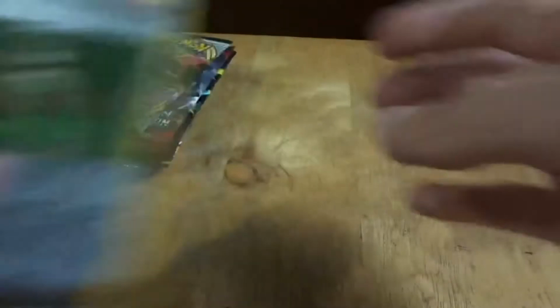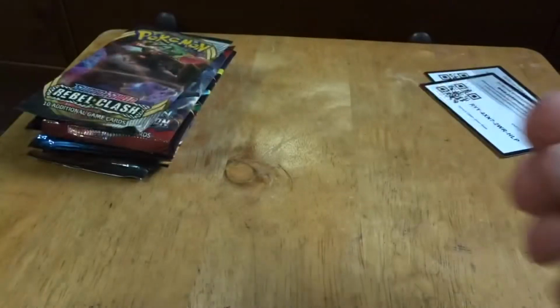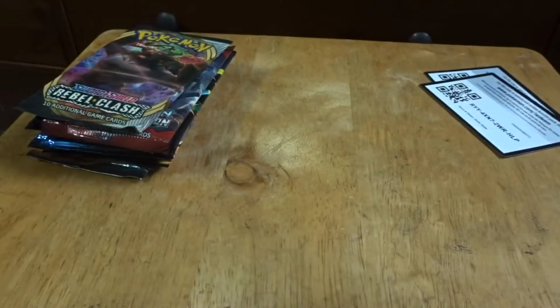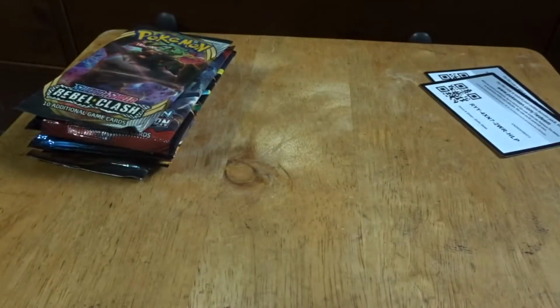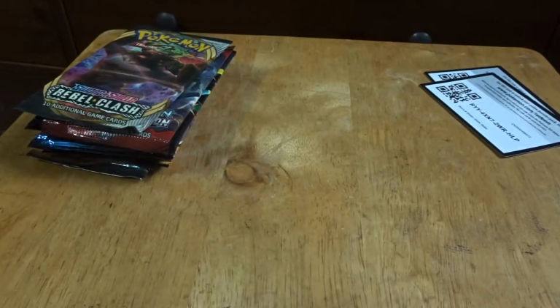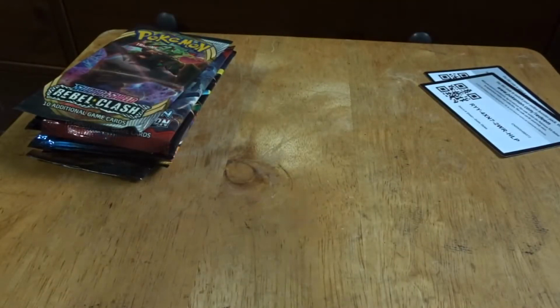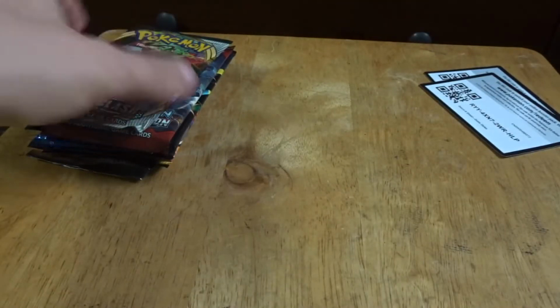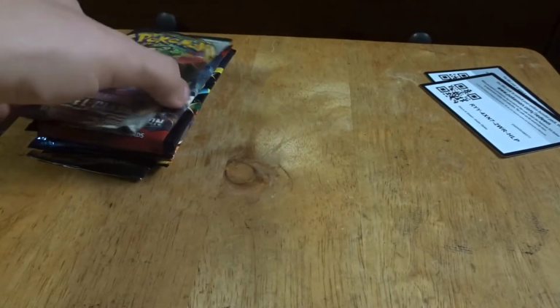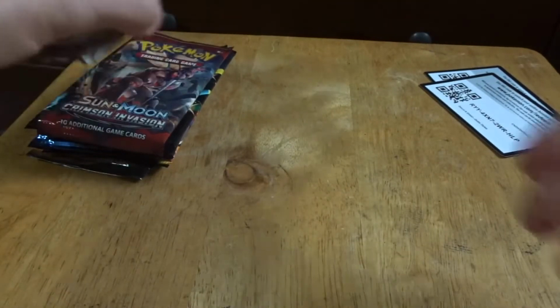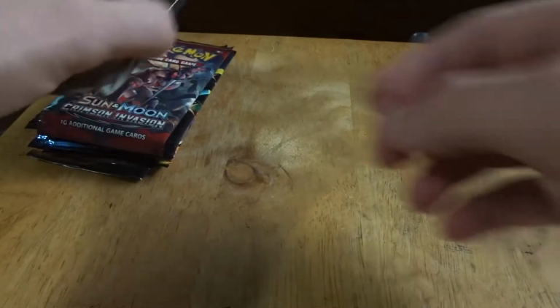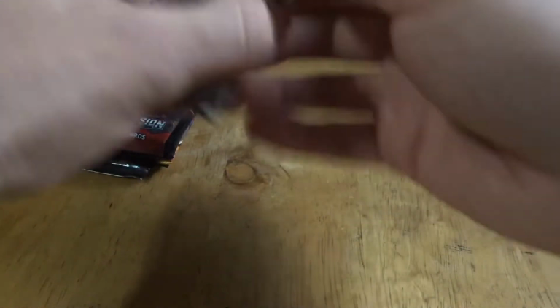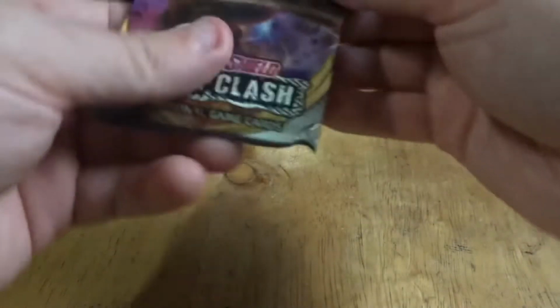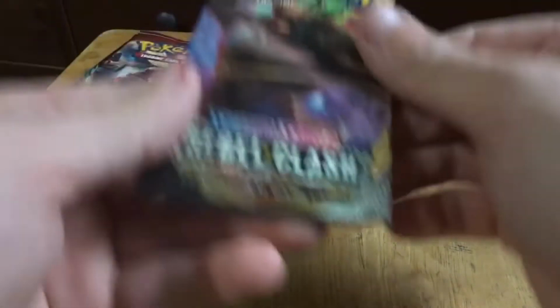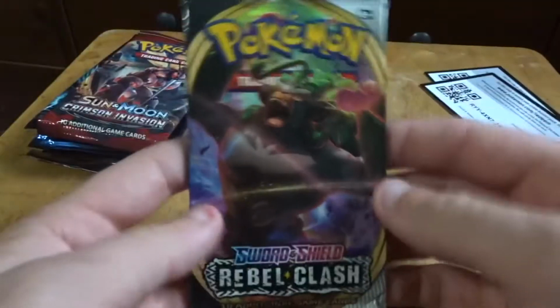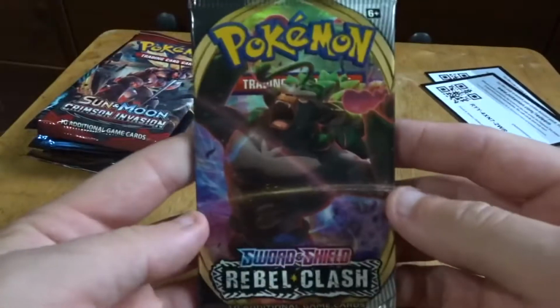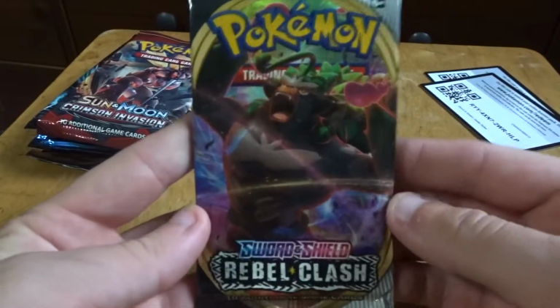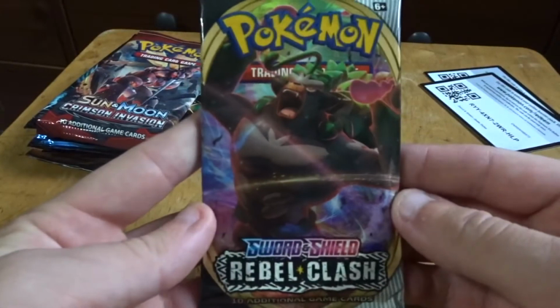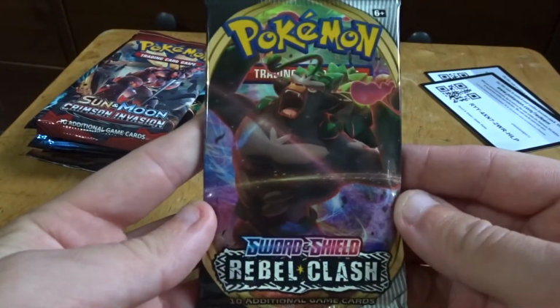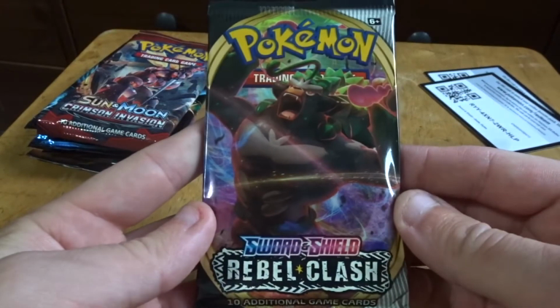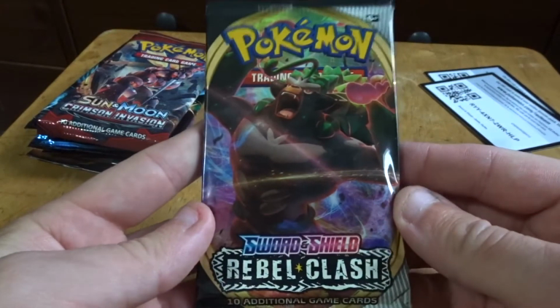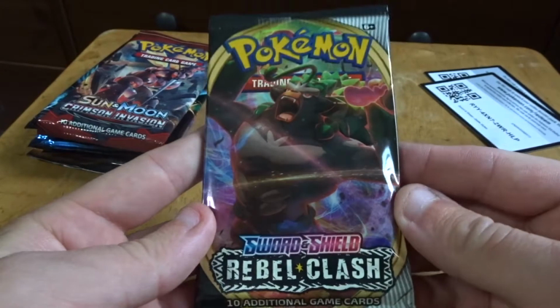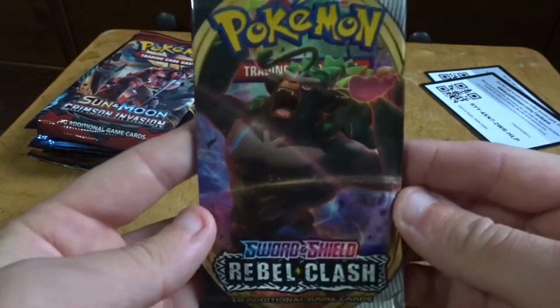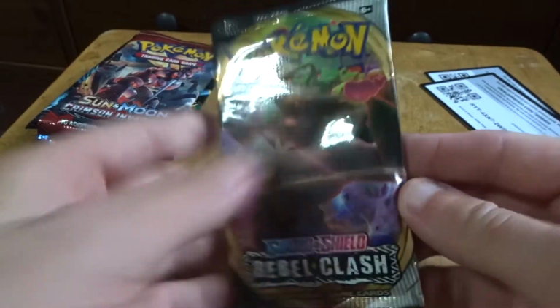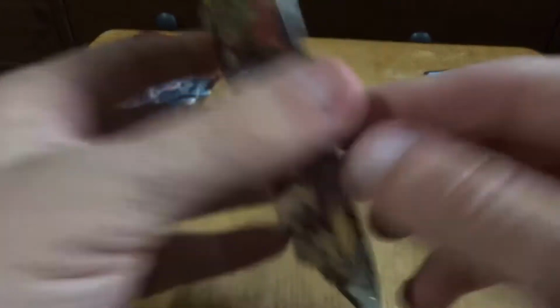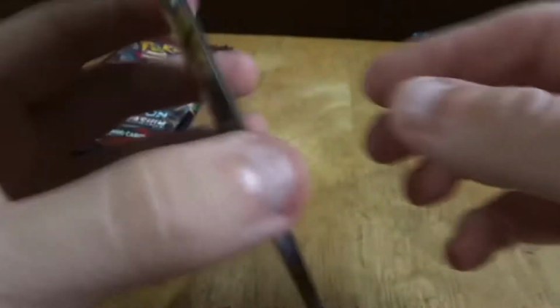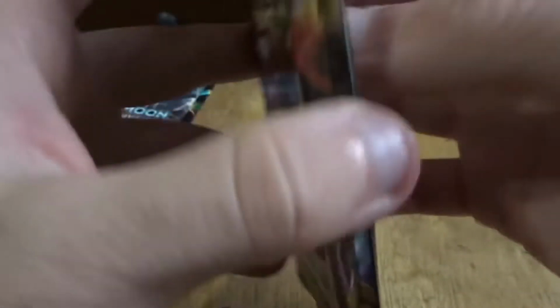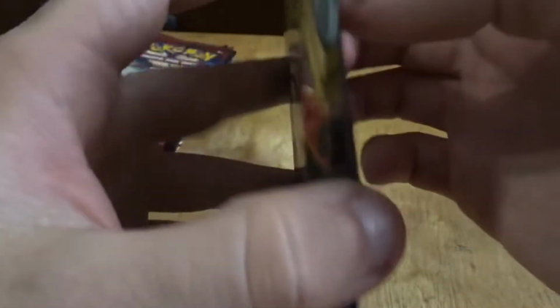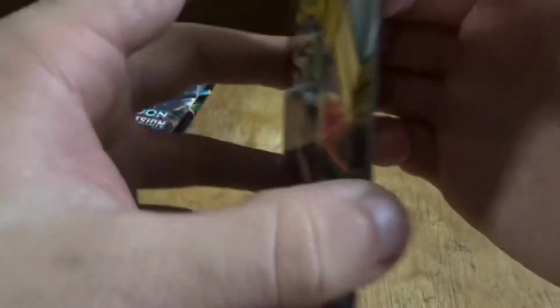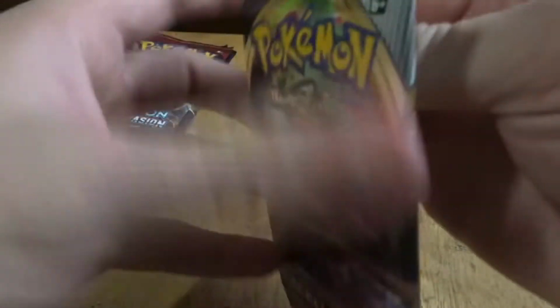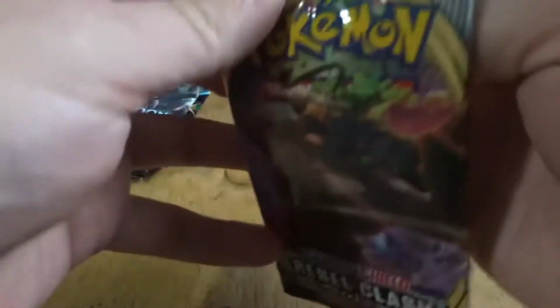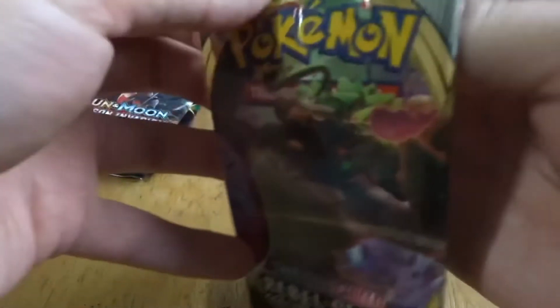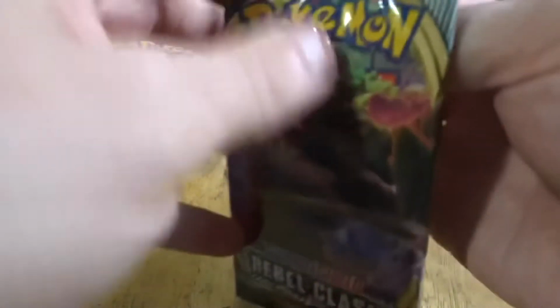These Battle Styles cards, they make it difficult. Alright, let's try some Rebel Clash, see what this brings out for us — hopefully something good.